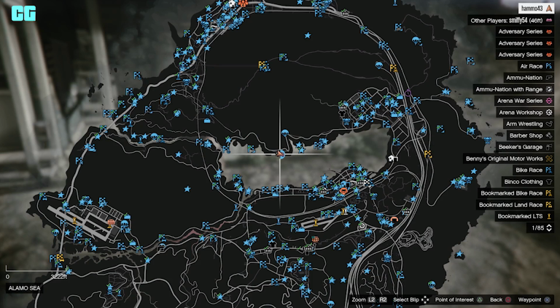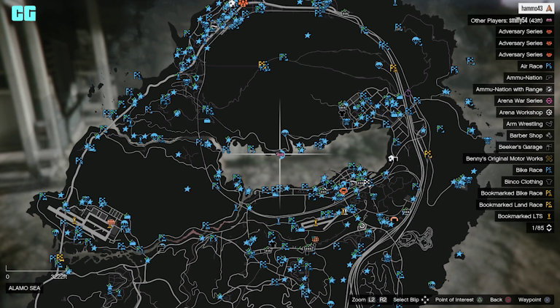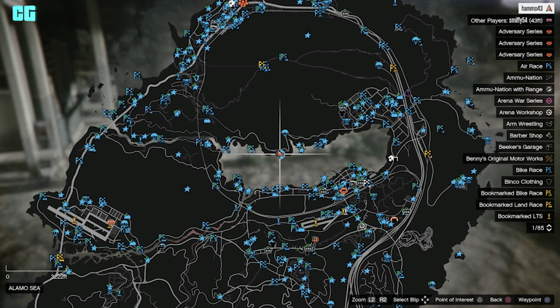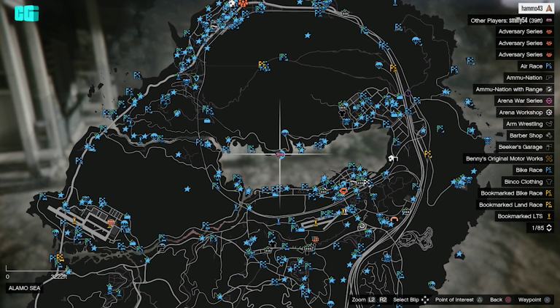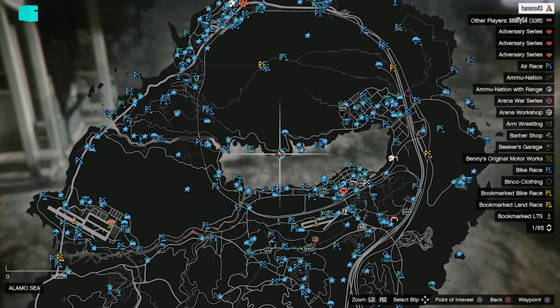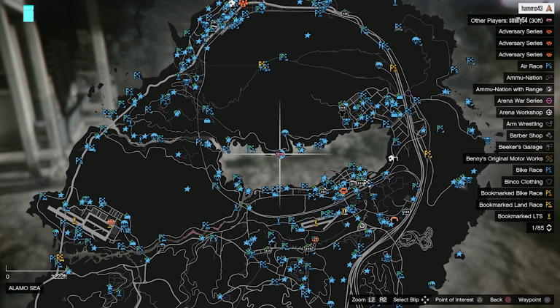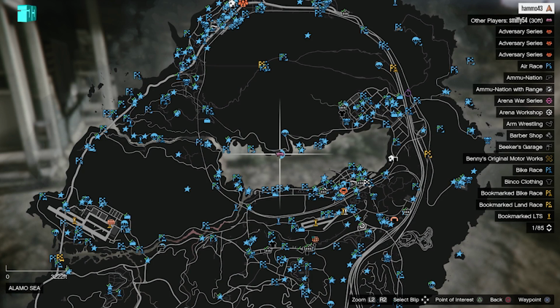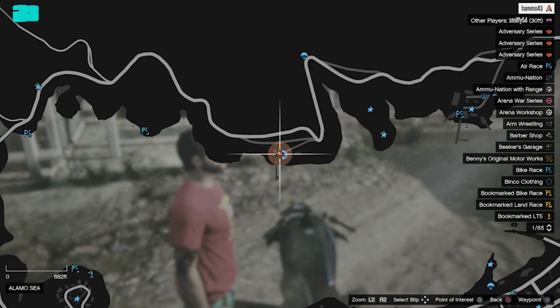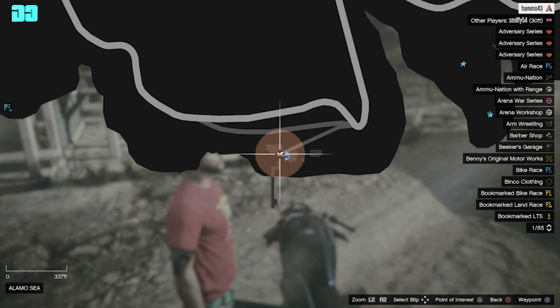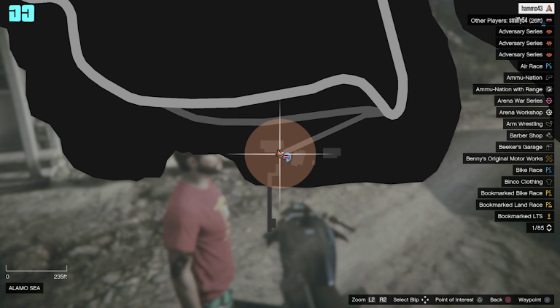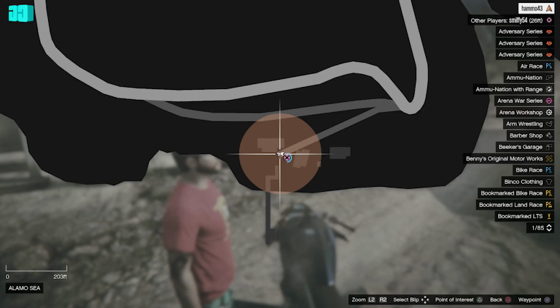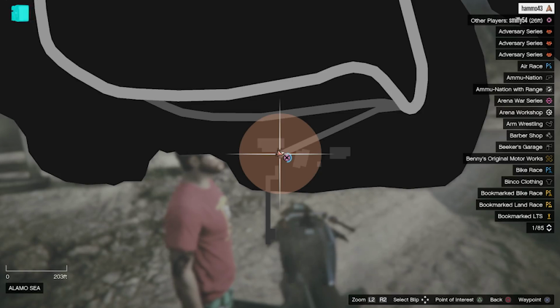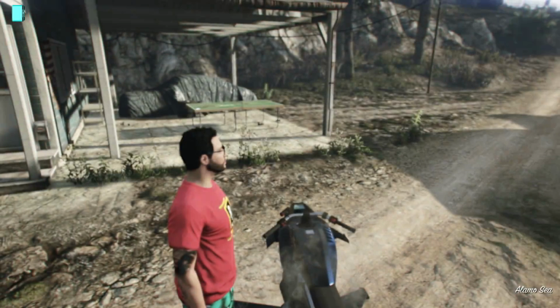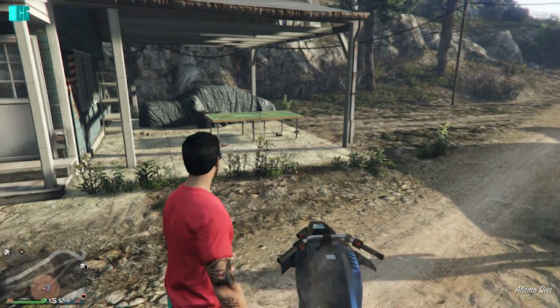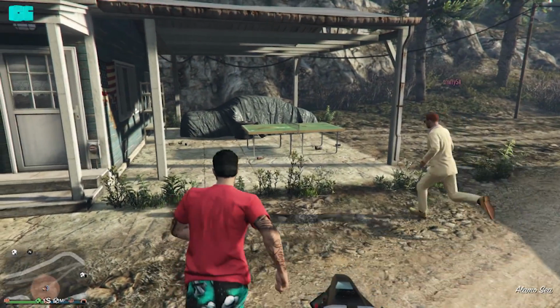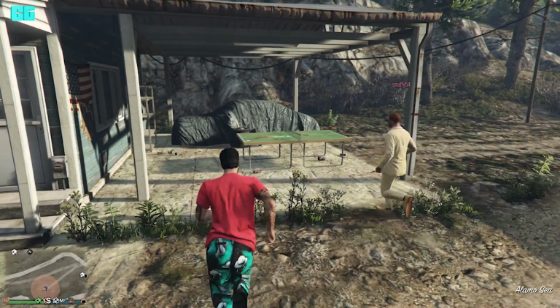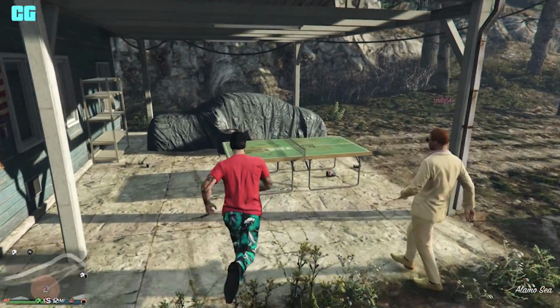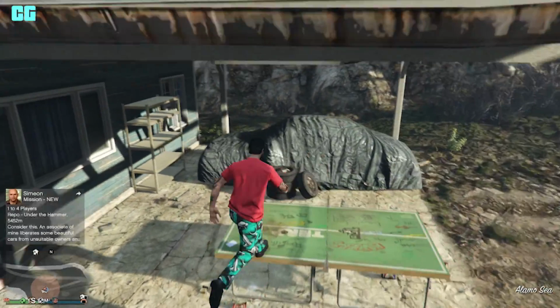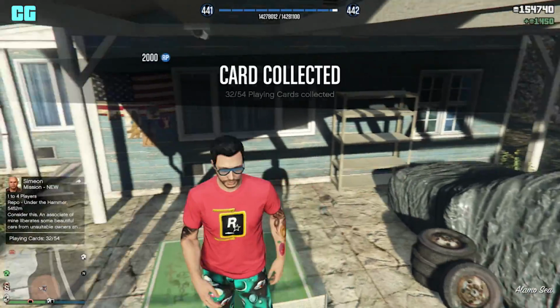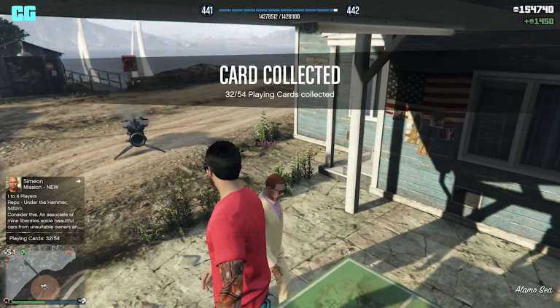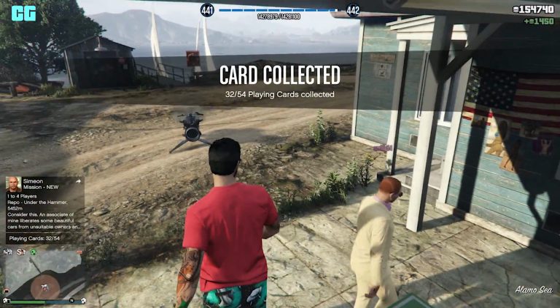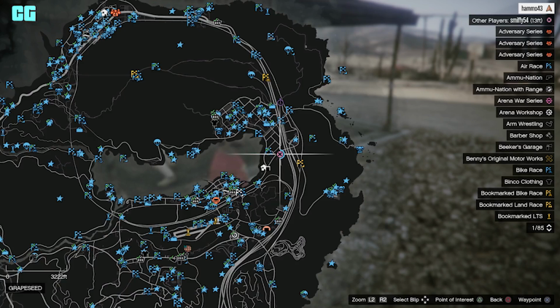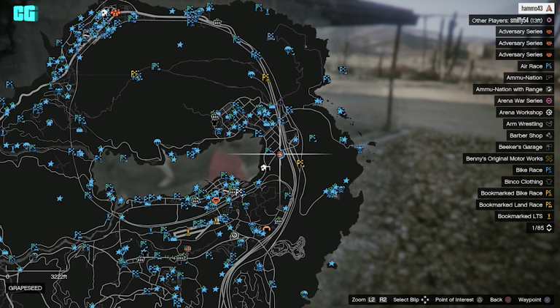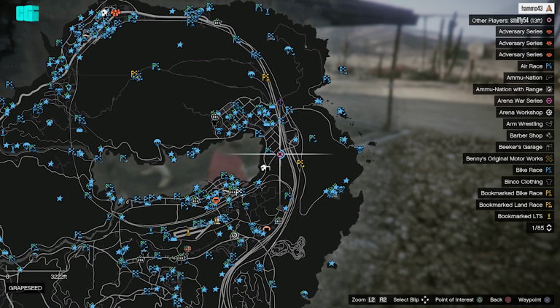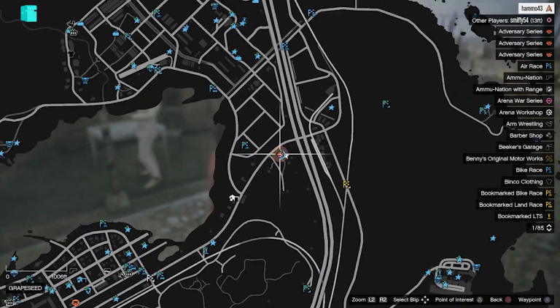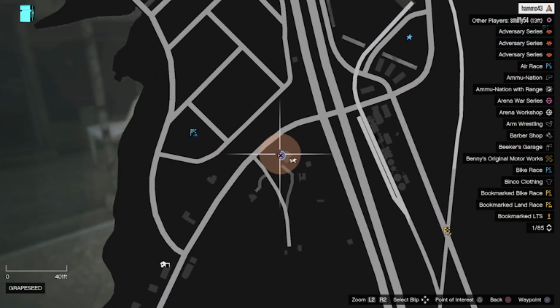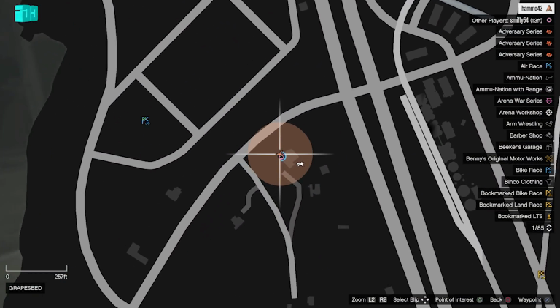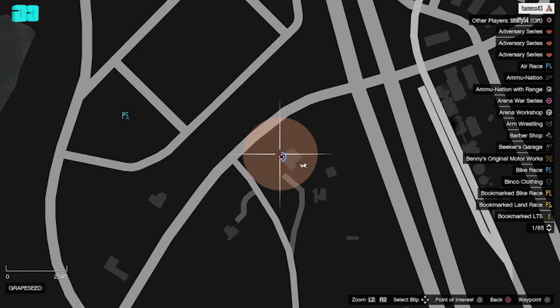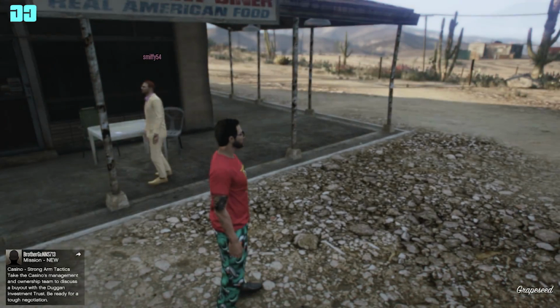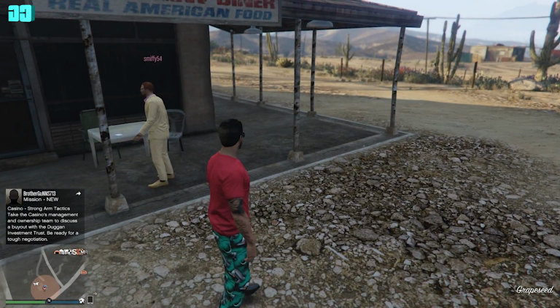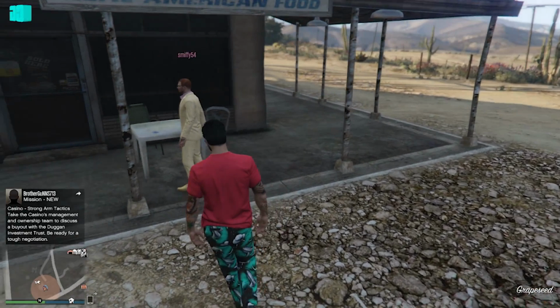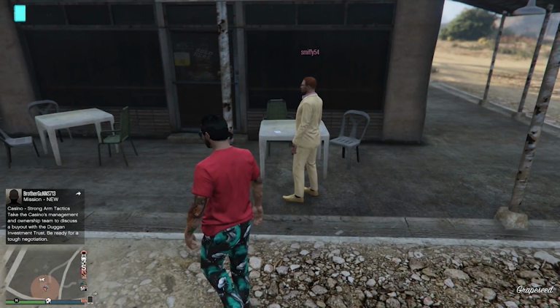Now above Alamo Sea where you do the heist, where you land the helicopter for the humane labs raid, on top of a table. Now in Grapeseed we have one on this white table.